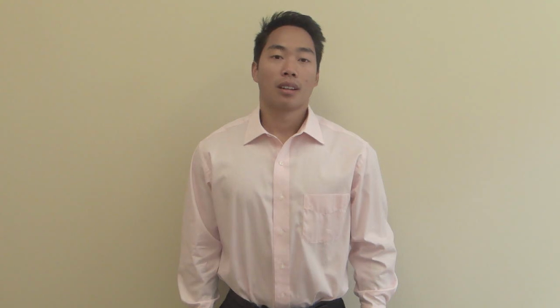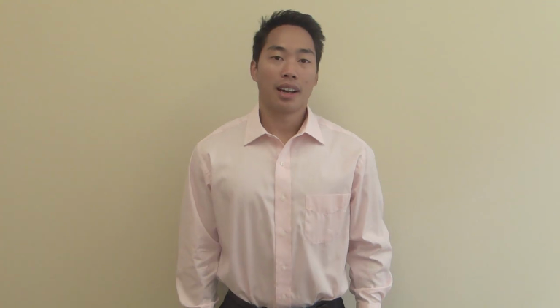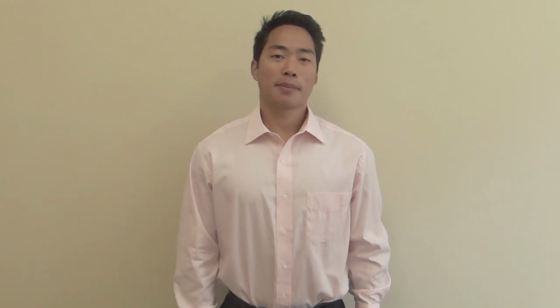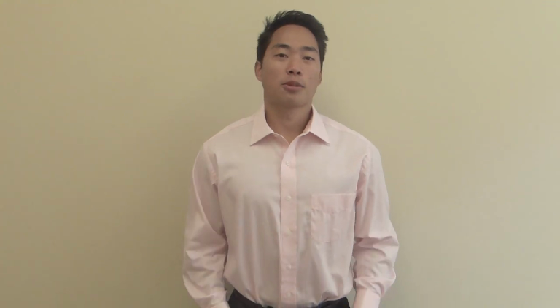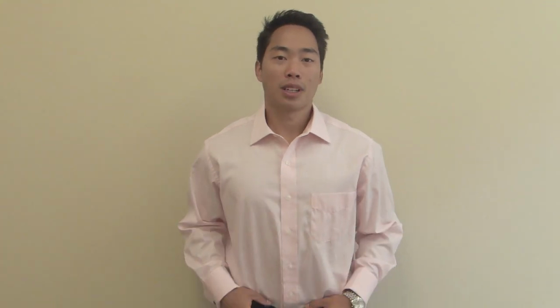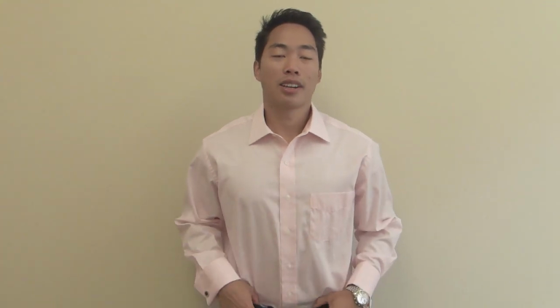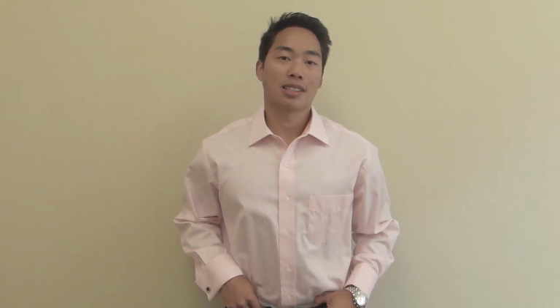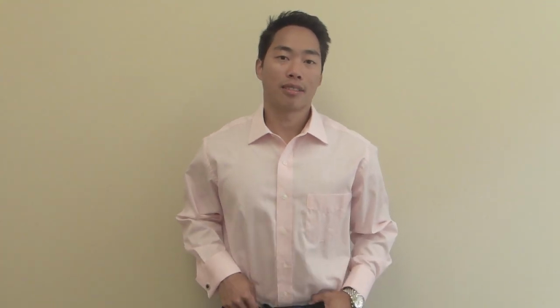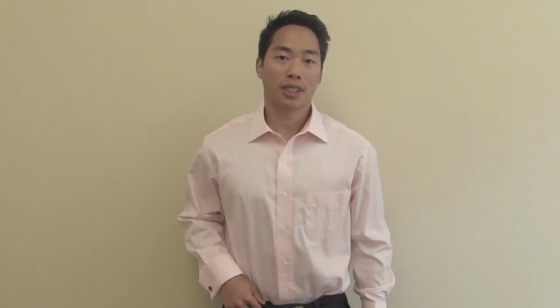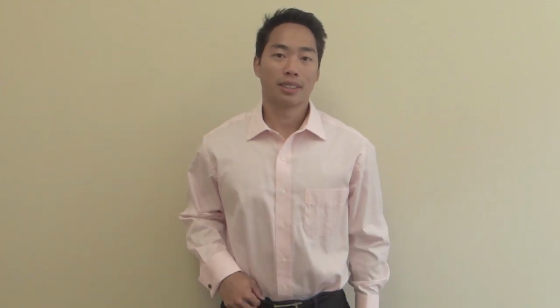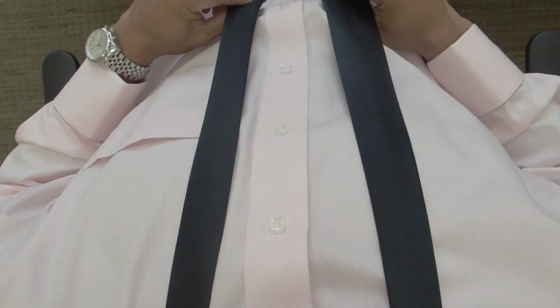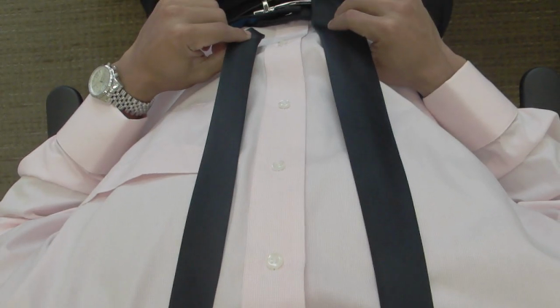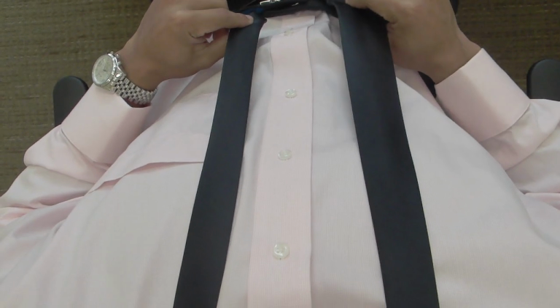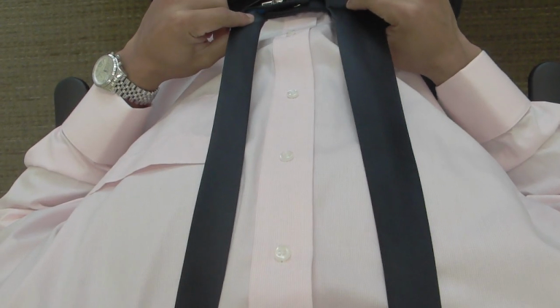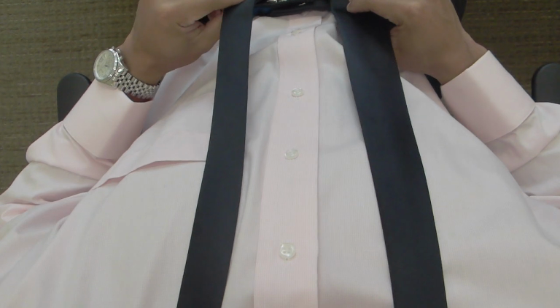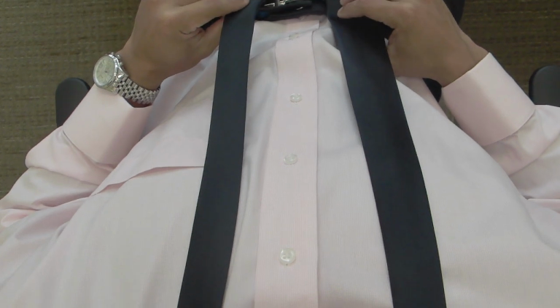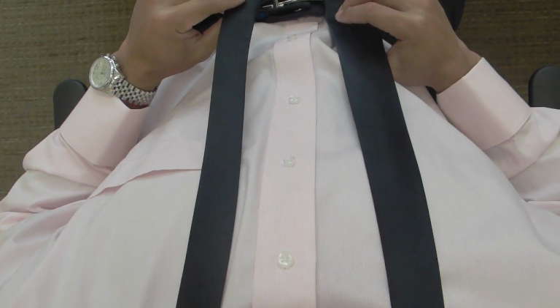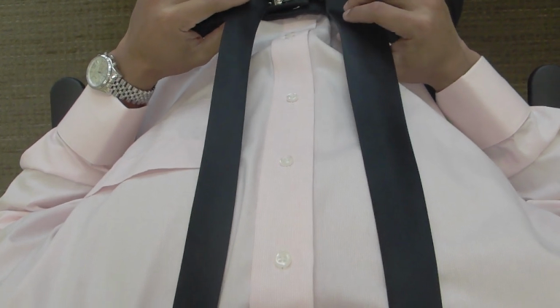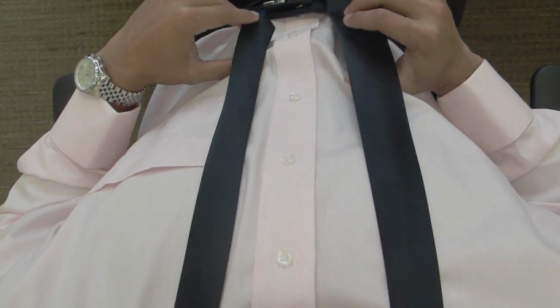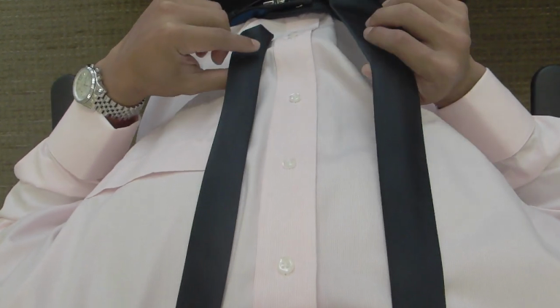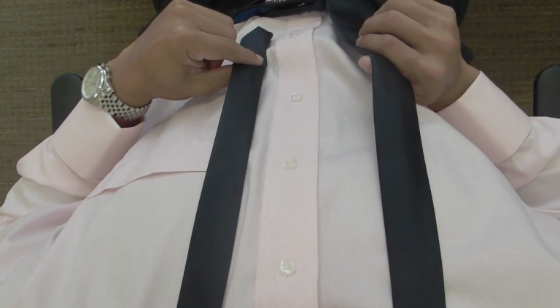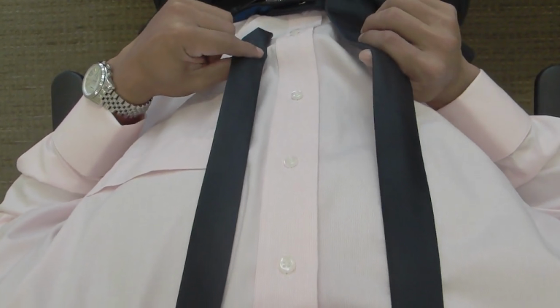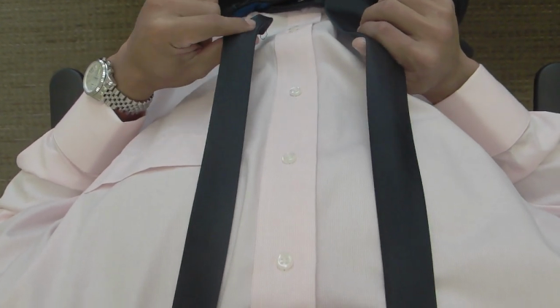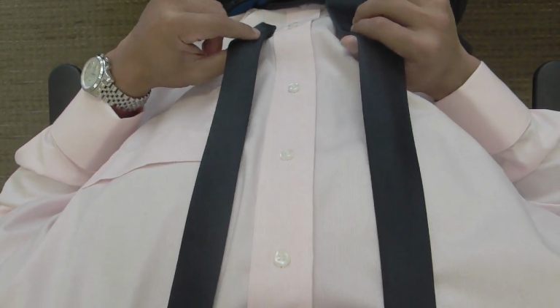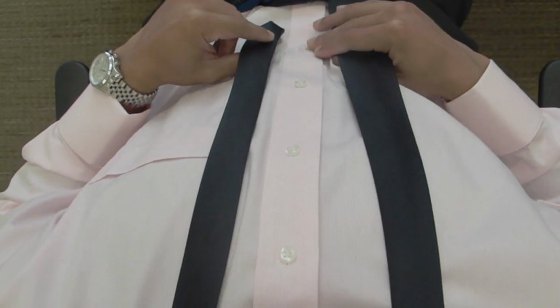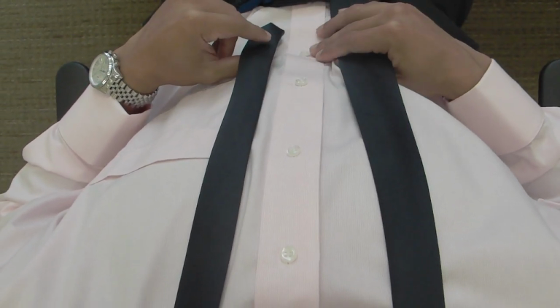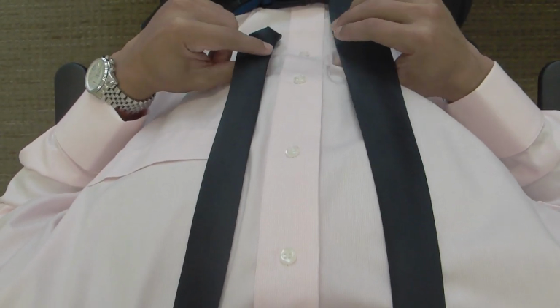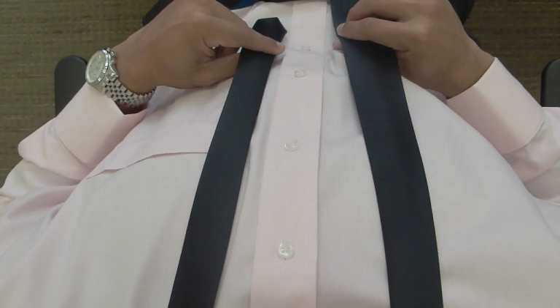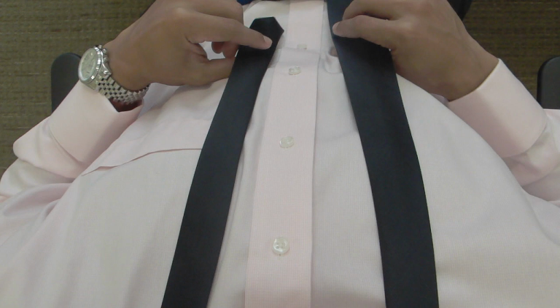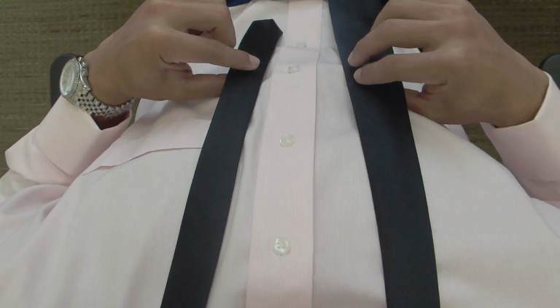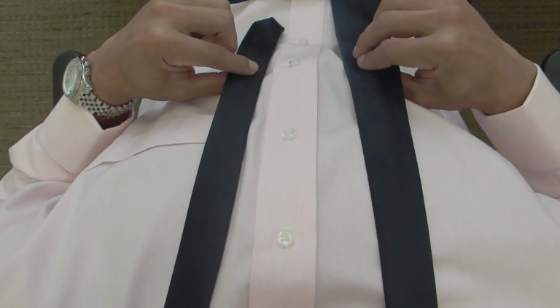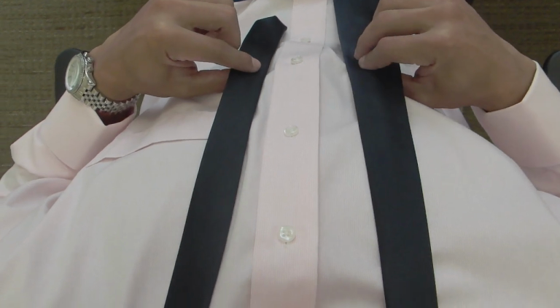Hi, this is Matt from Triple Nine. Here's how to tie the Four-in-Hand. The Four-in-Hand is a very versatile knot, so if there's one knot you learn how to do, I'd recommend it be this one.